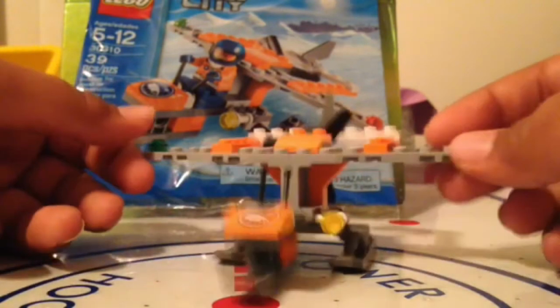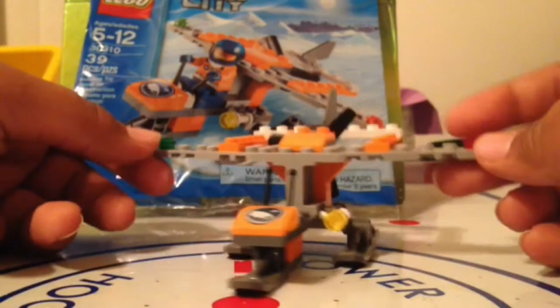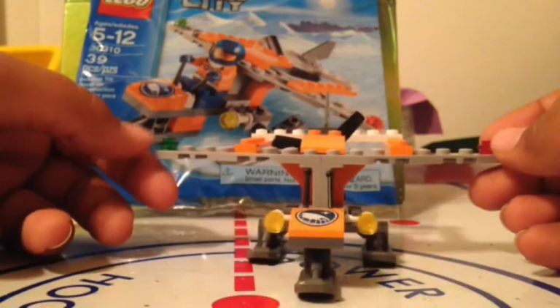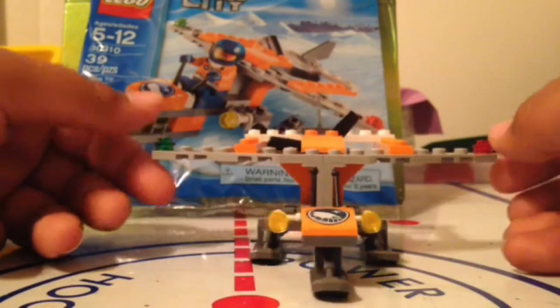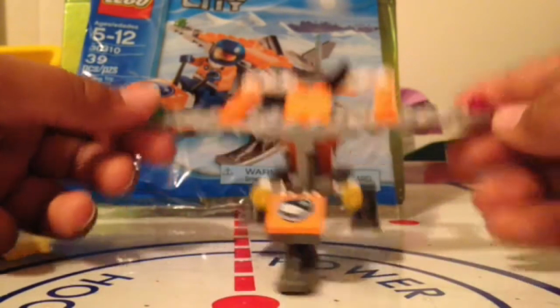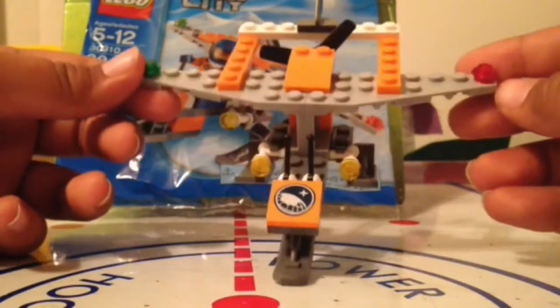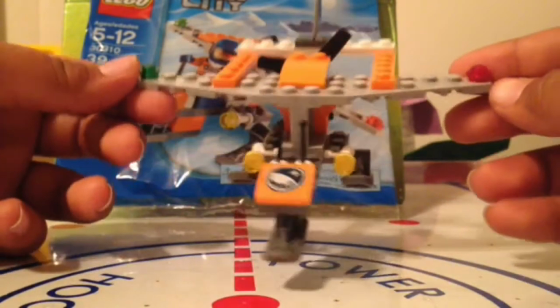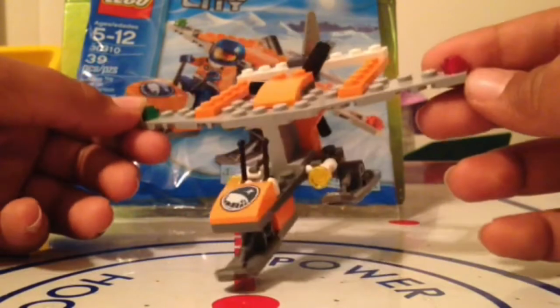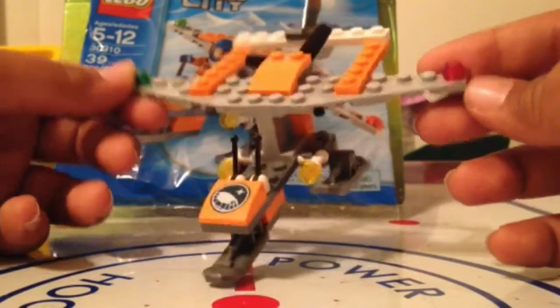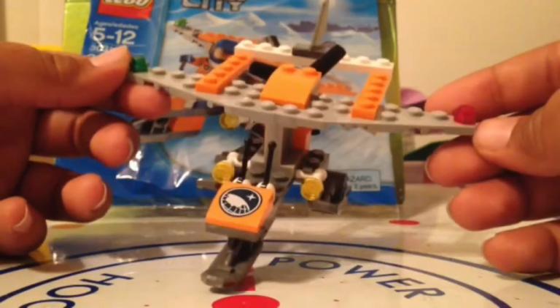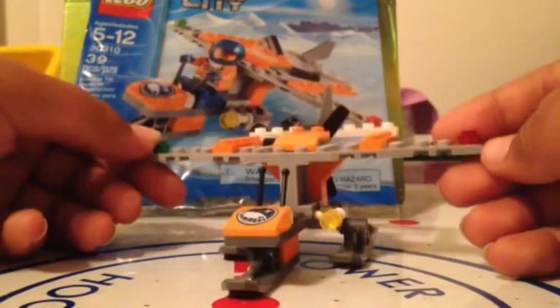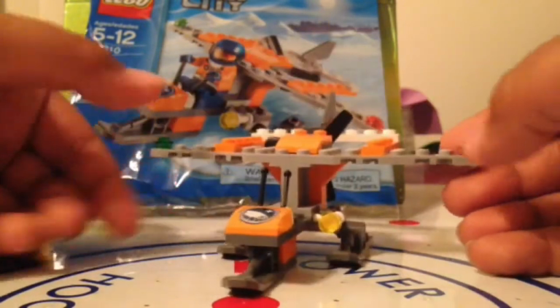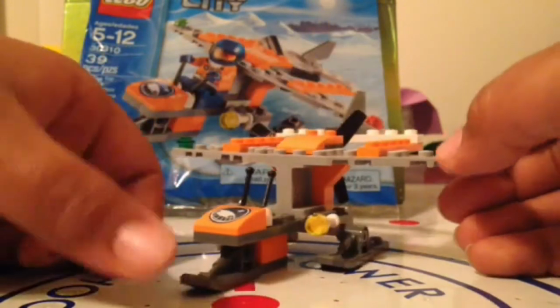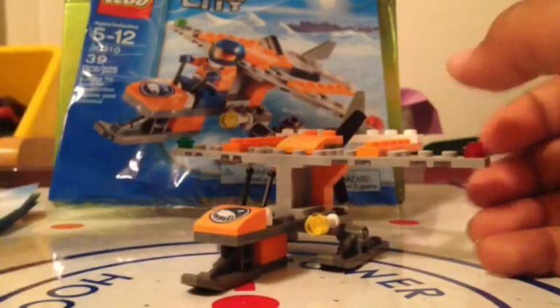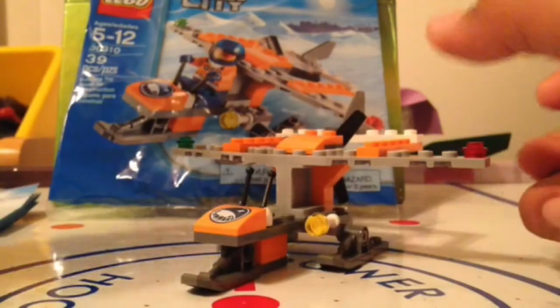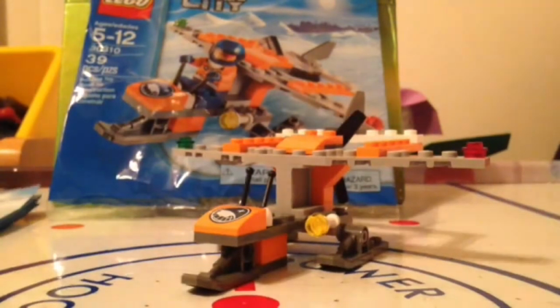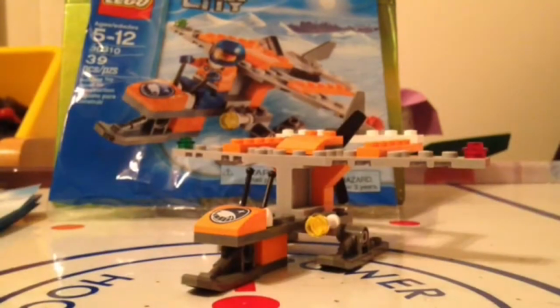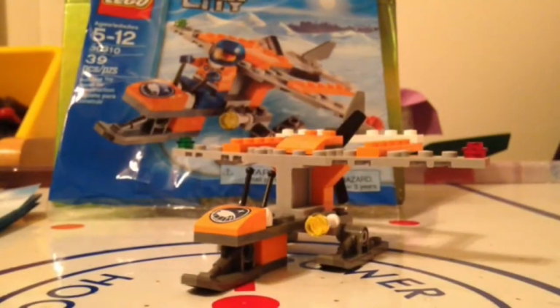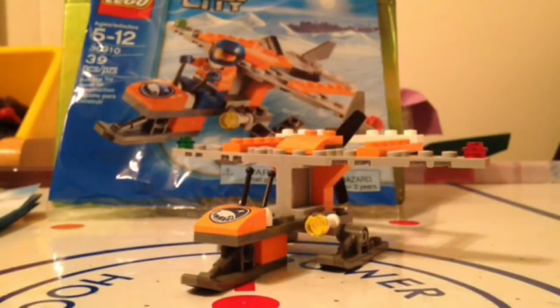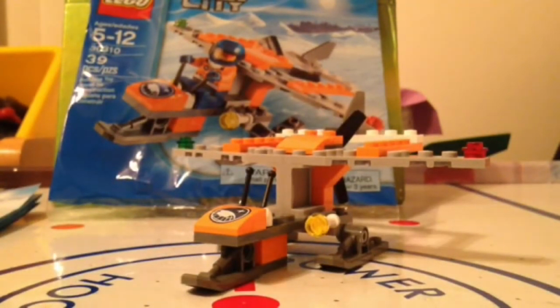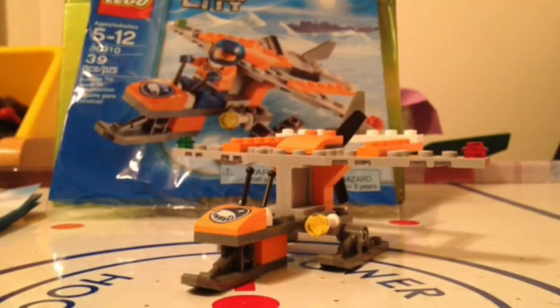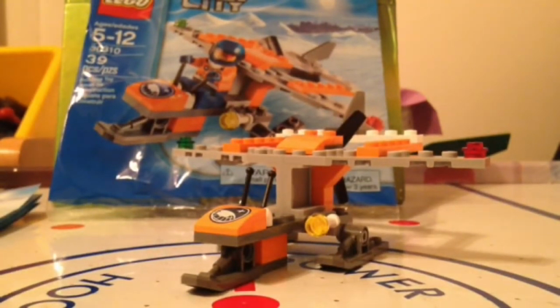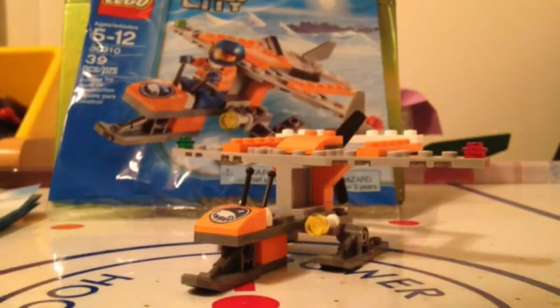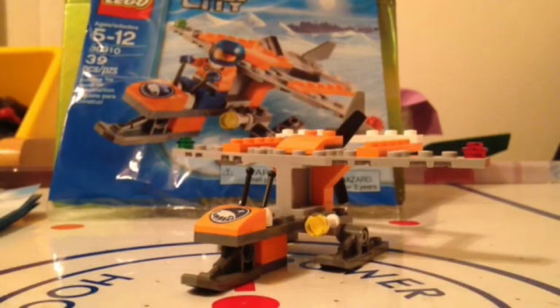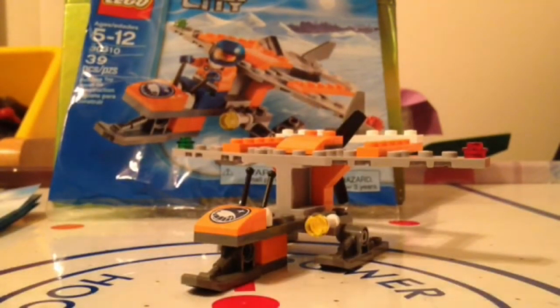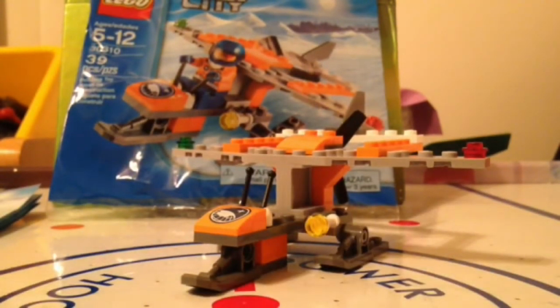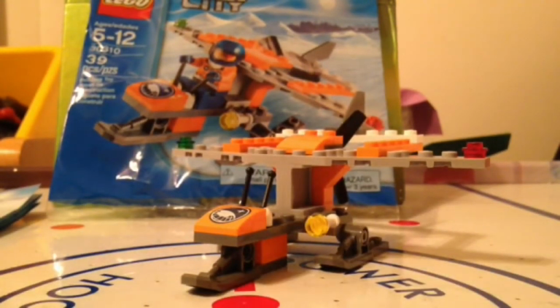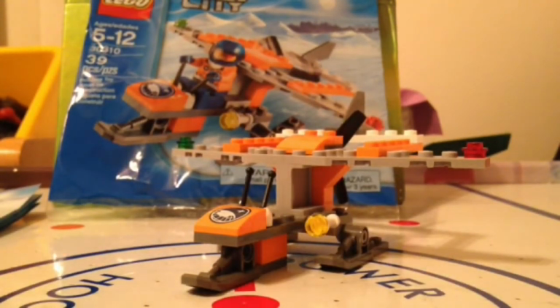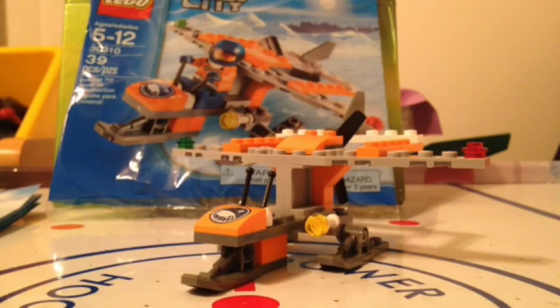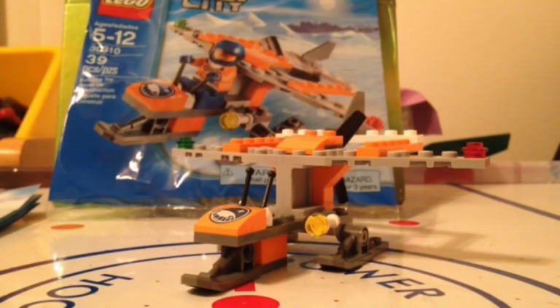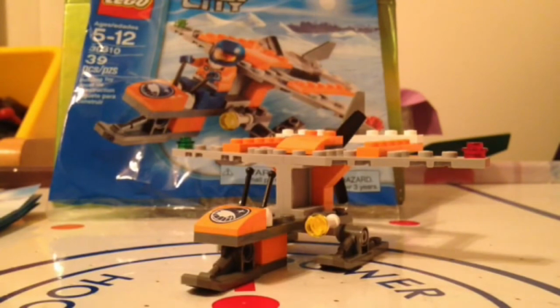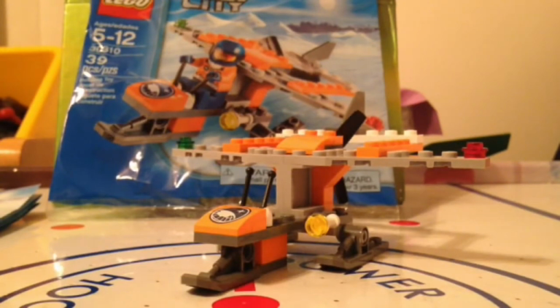You can see by that build time-lapse, it wasn't that bad of a build. Really fun set, I think. You get a lot of extra pieces, actually — really good pieces, too.